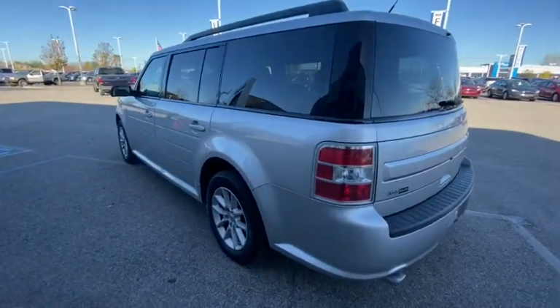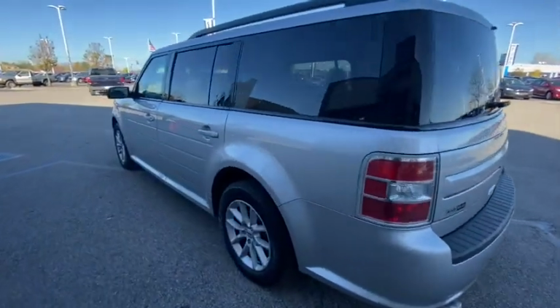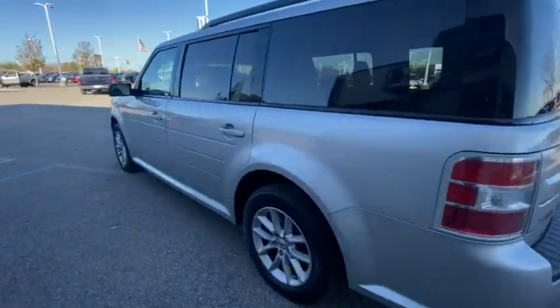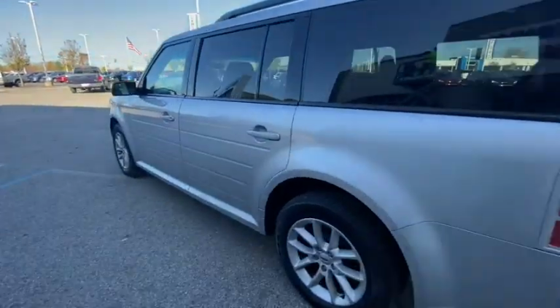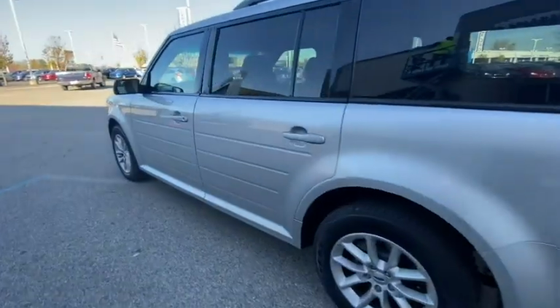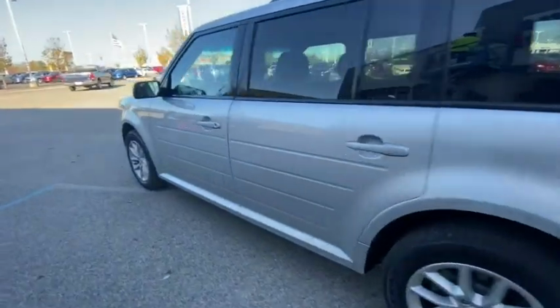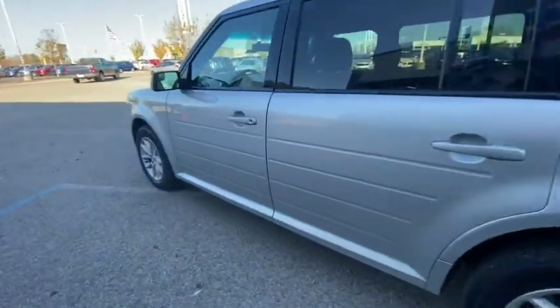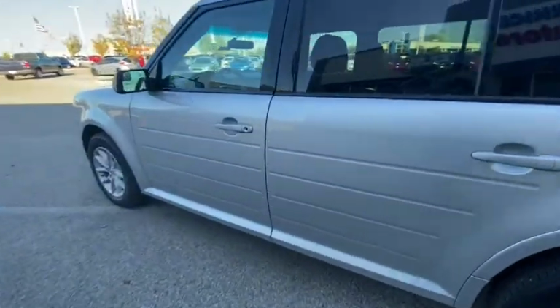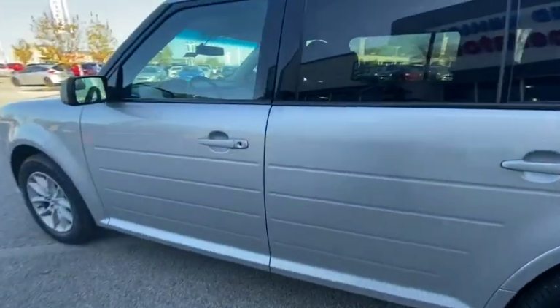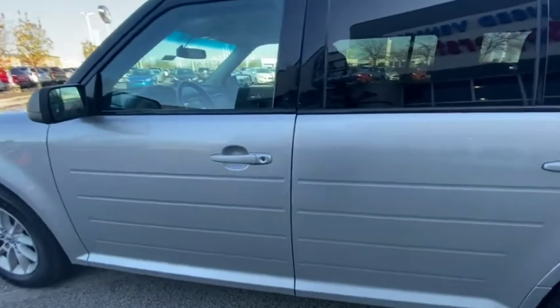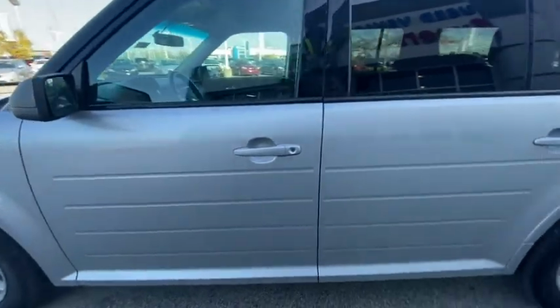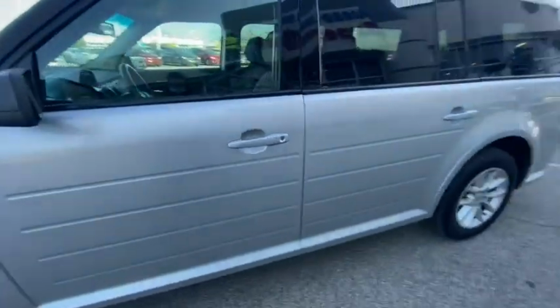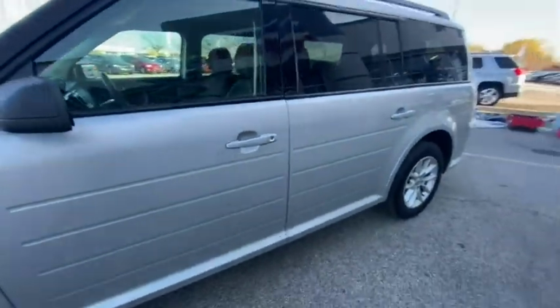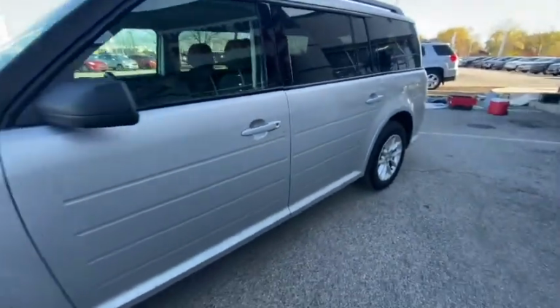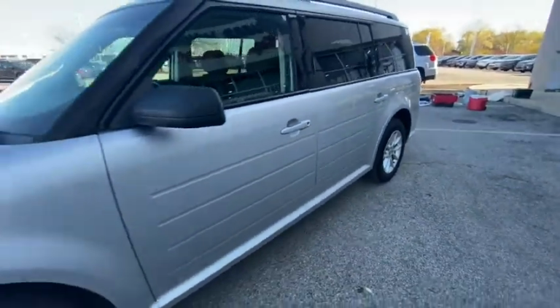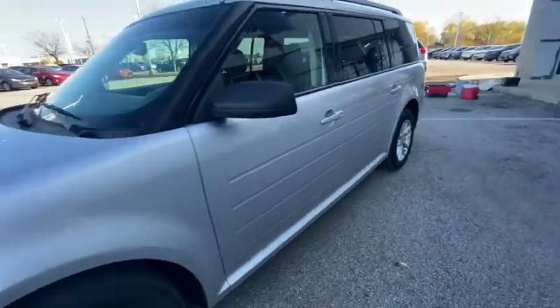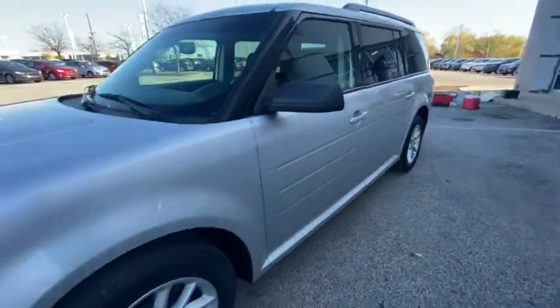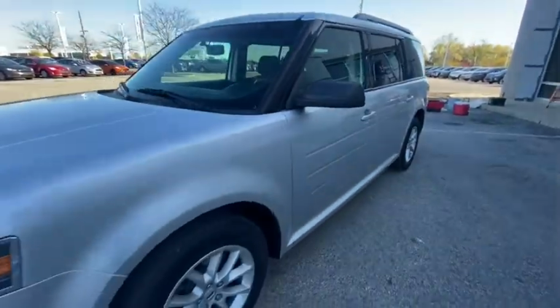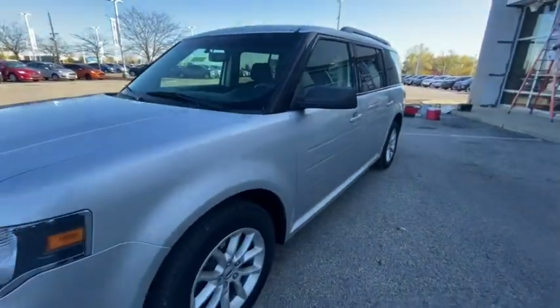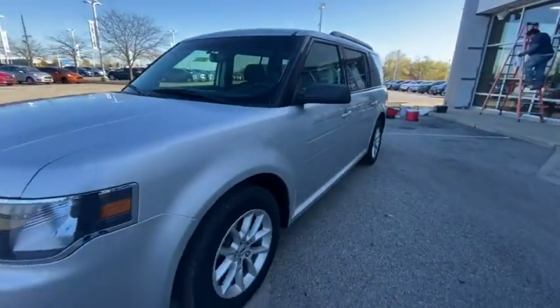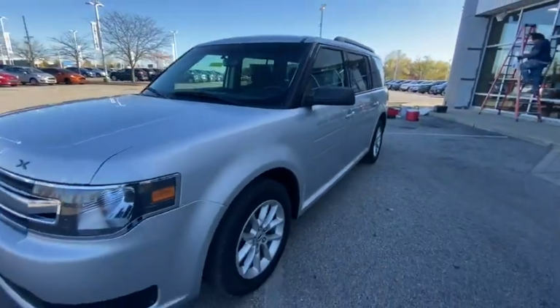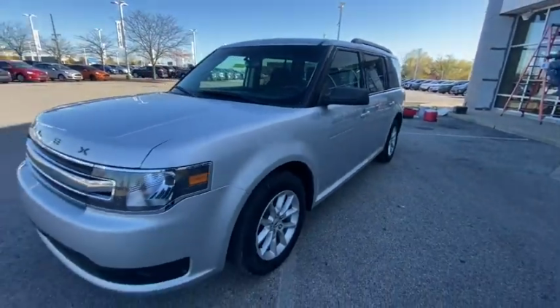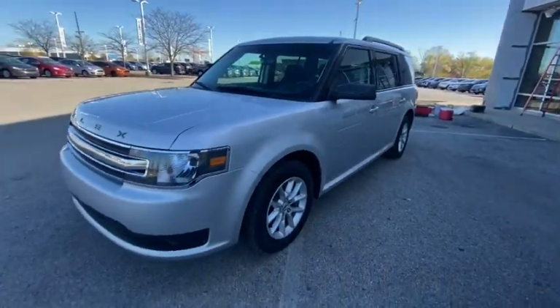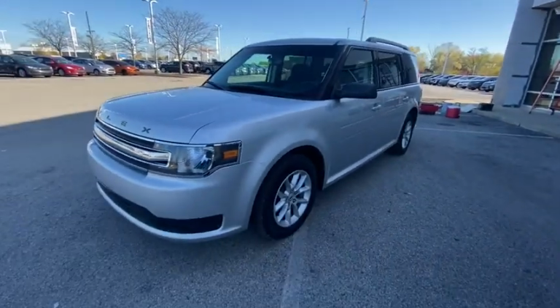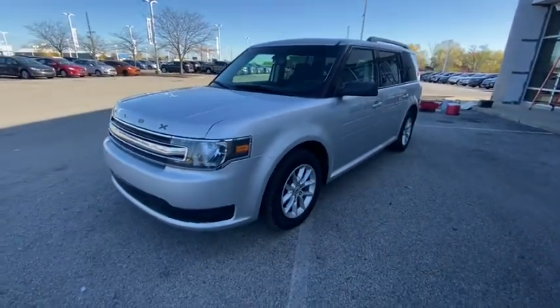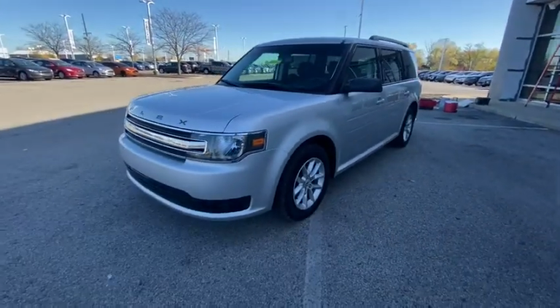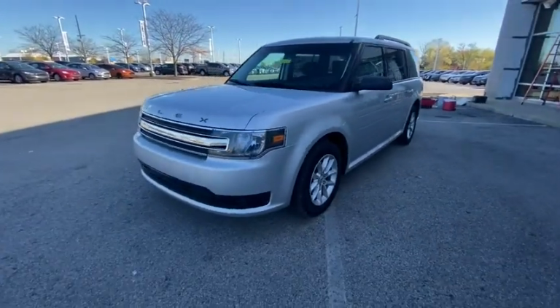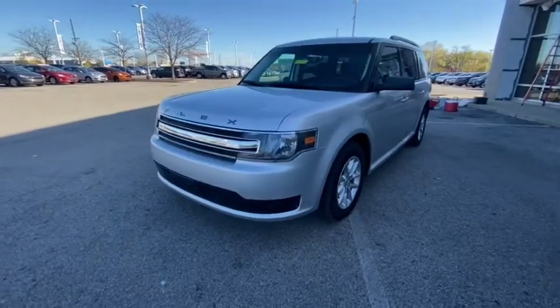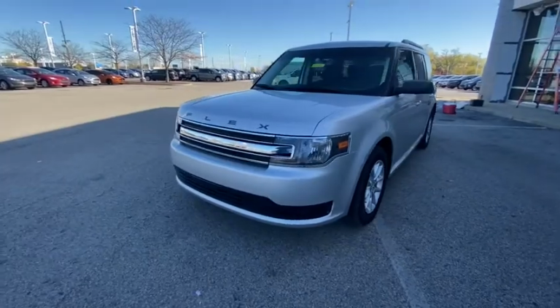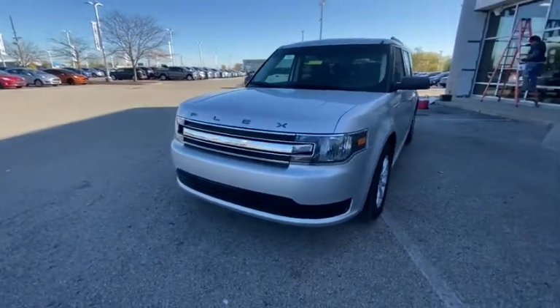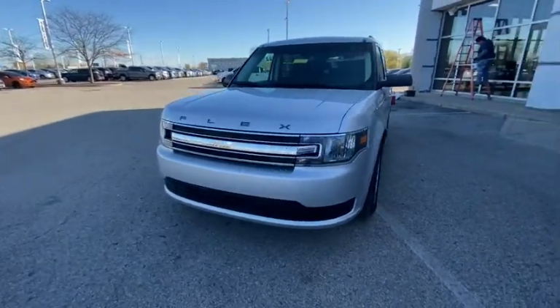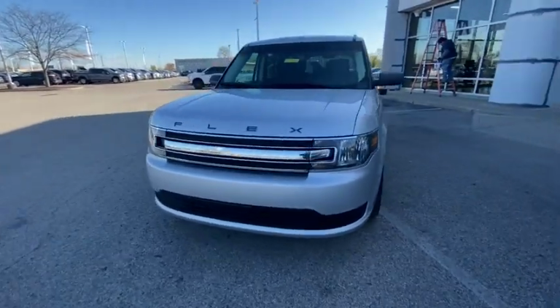You'll feel relaxed and ready for fun in this family-focused Flex. Treat yourself to a test drive today. Our friendly staff will give you an outstanding customer experience.